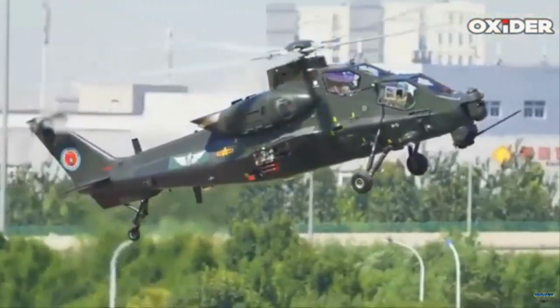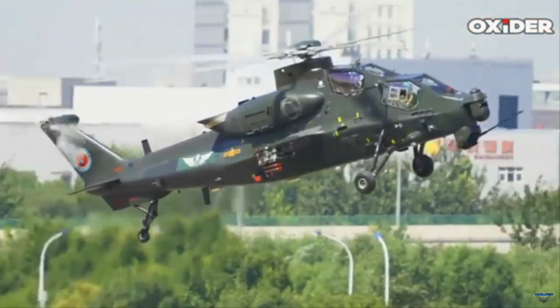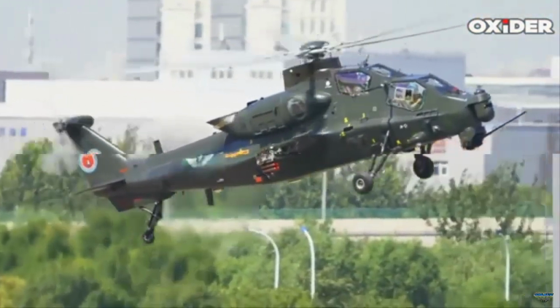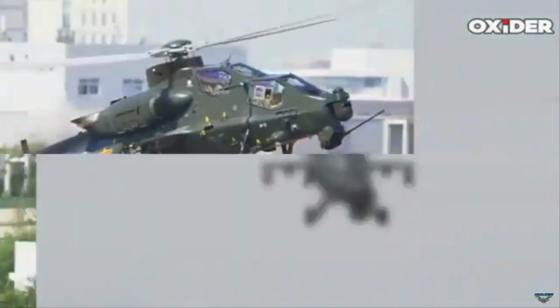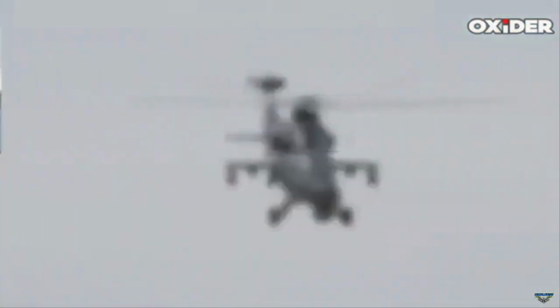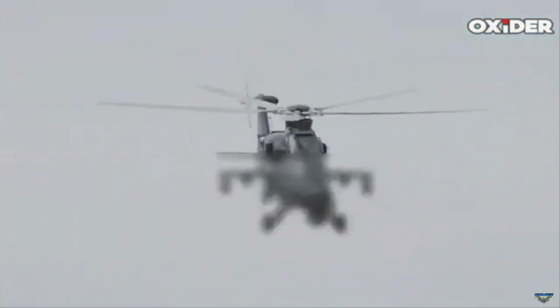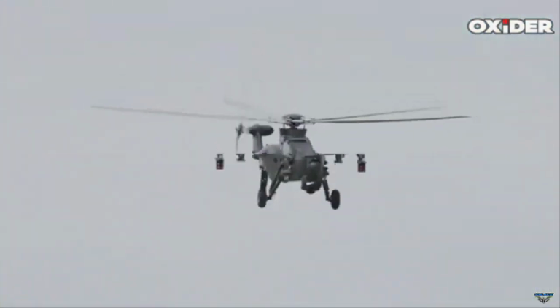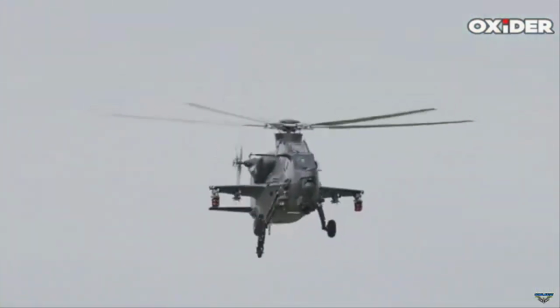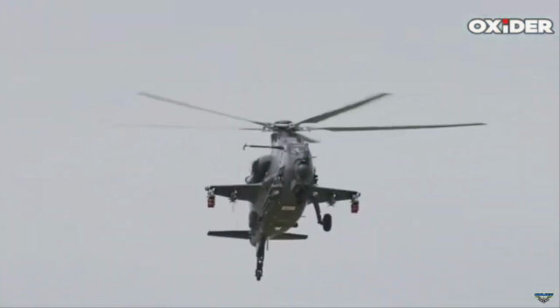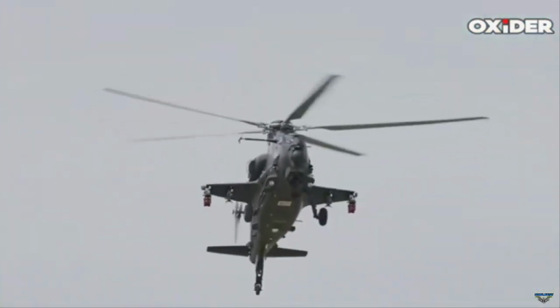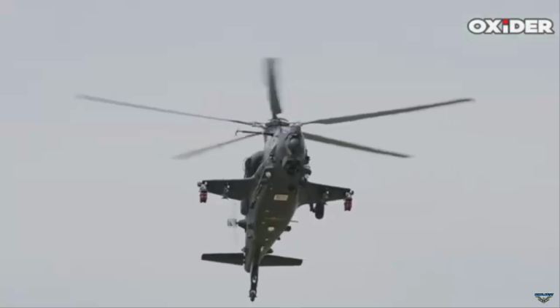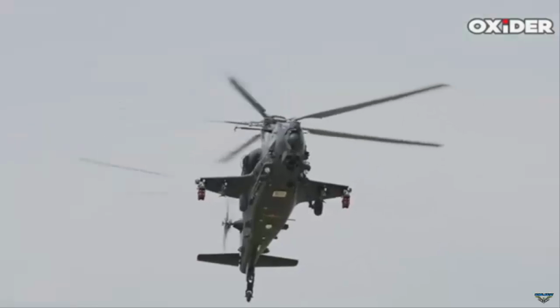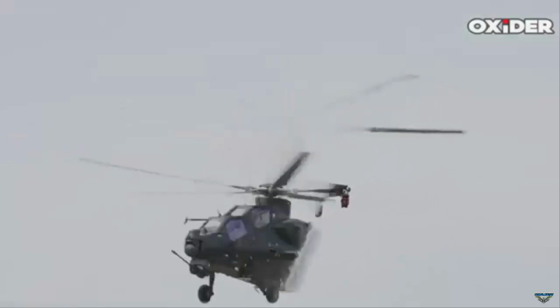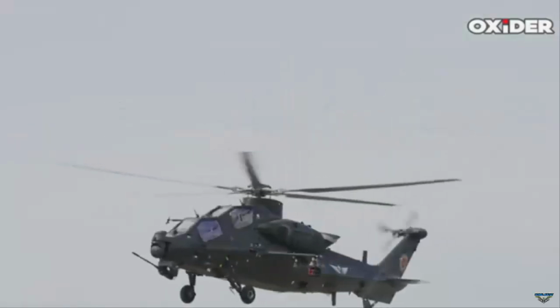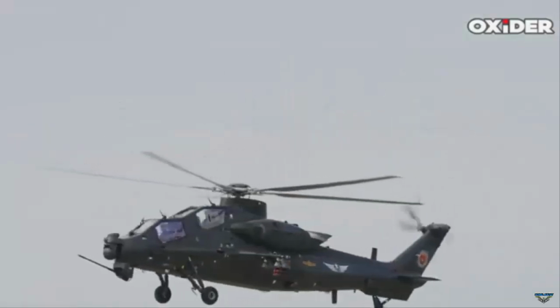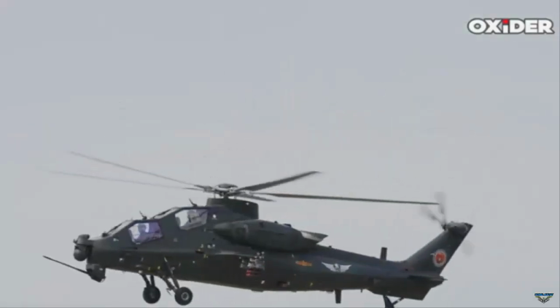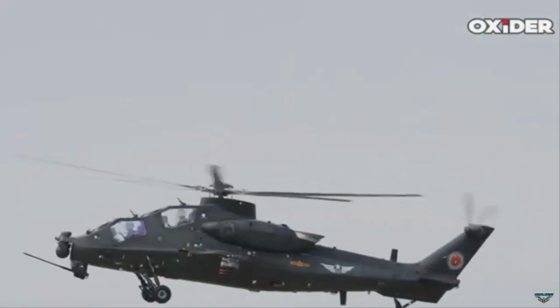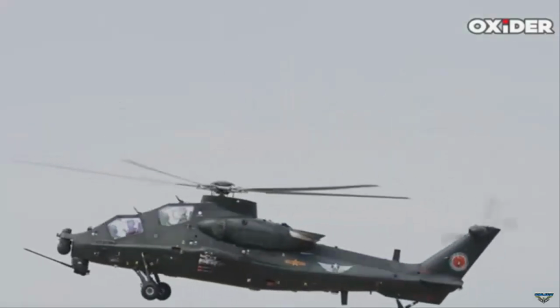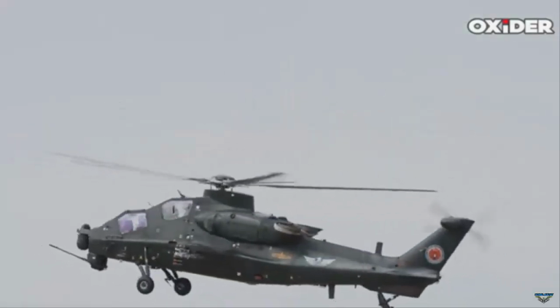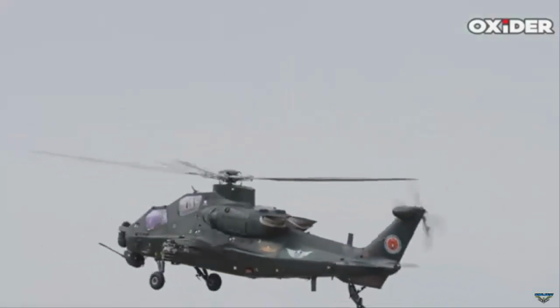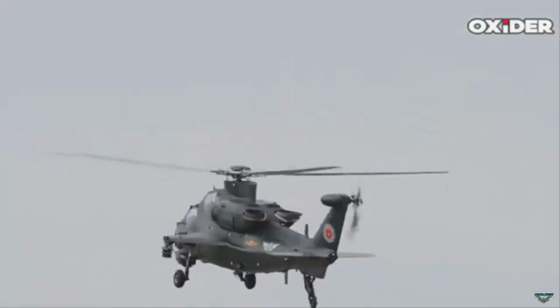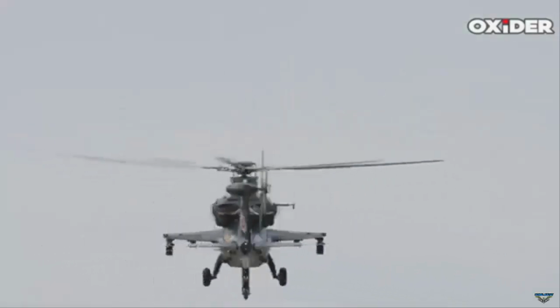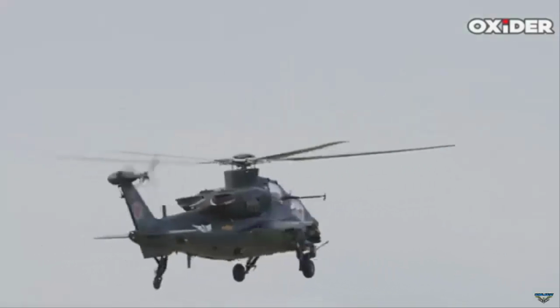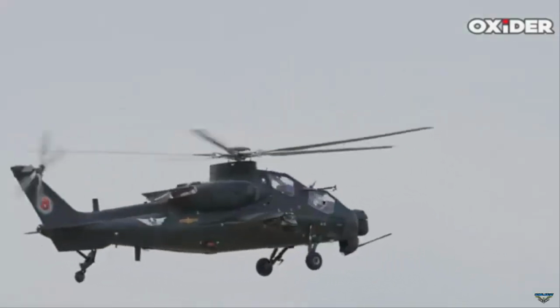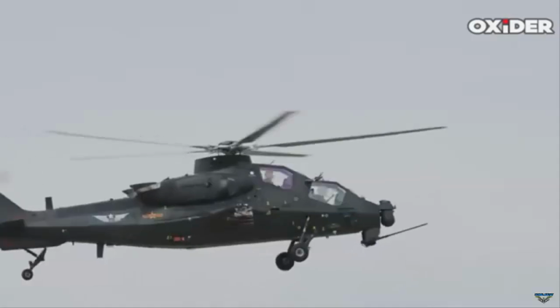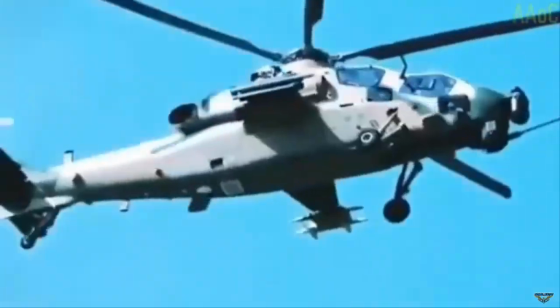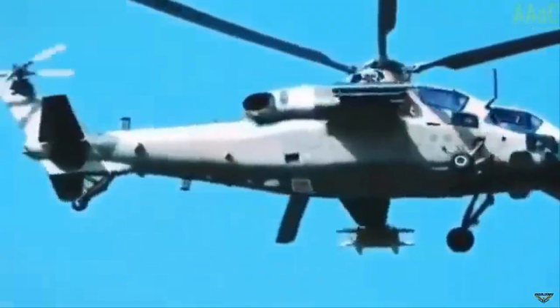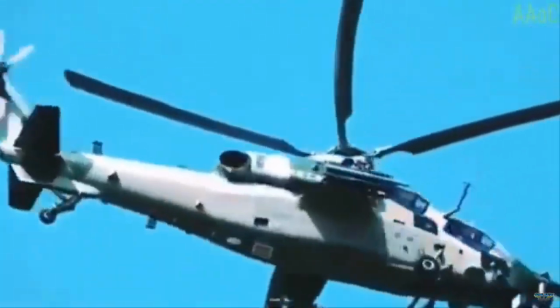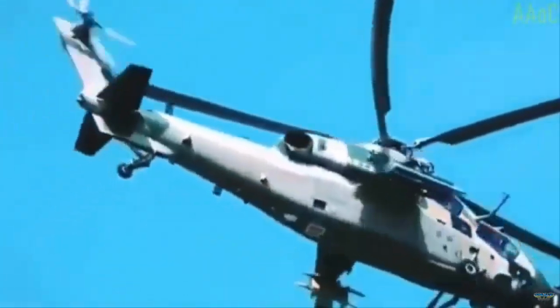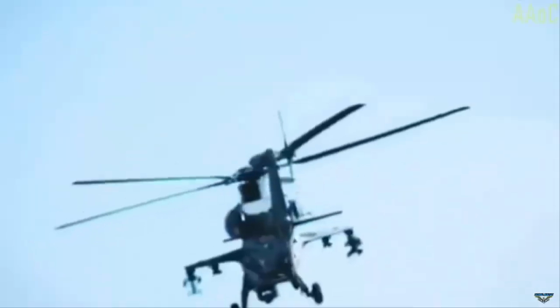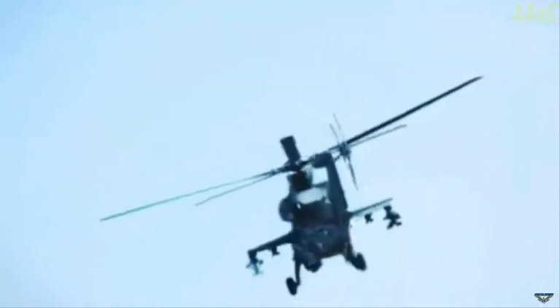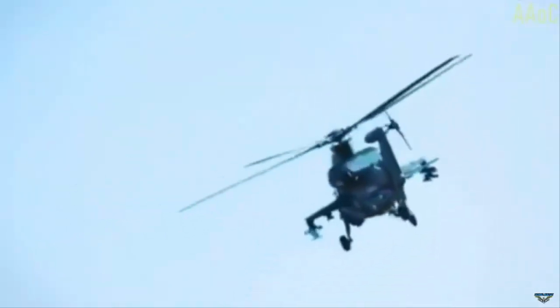The helicopter is designed to support close air support, armed reconnaissance, and anti-armor operations.